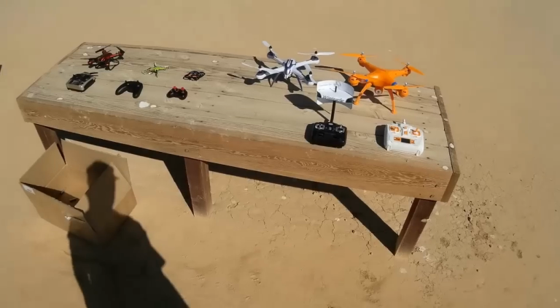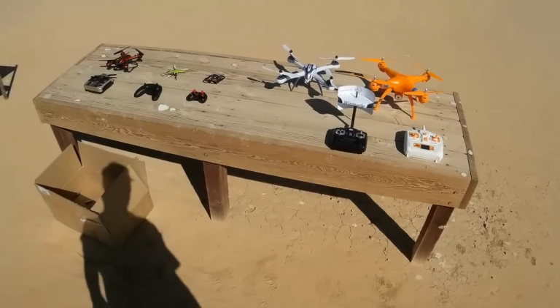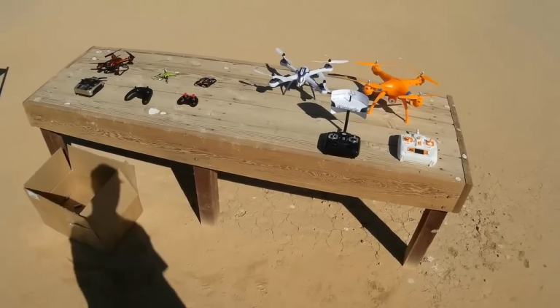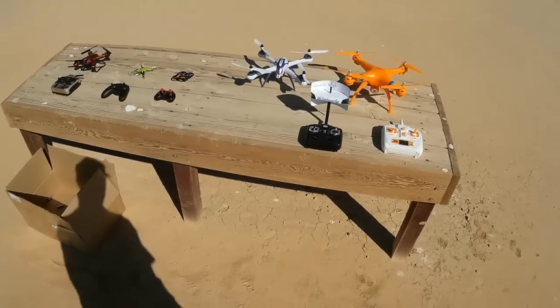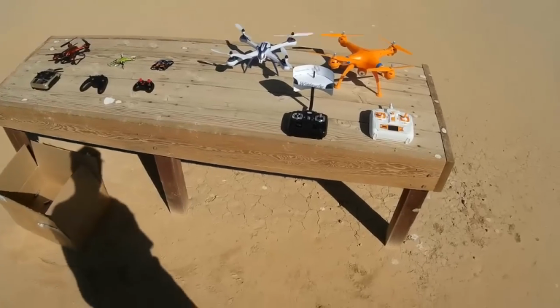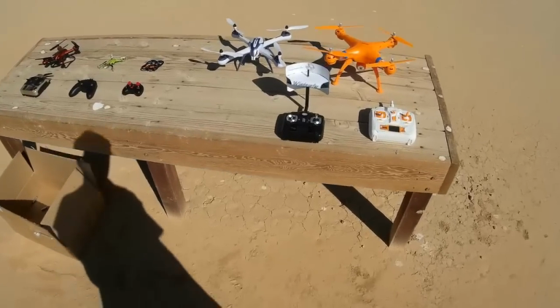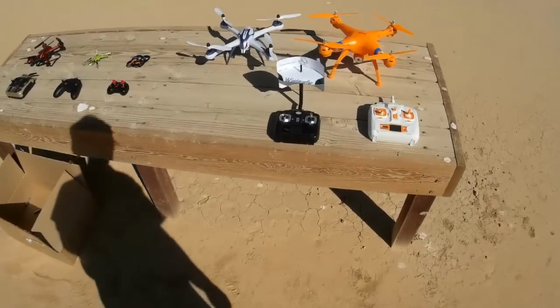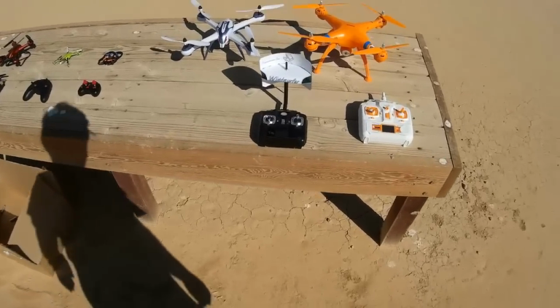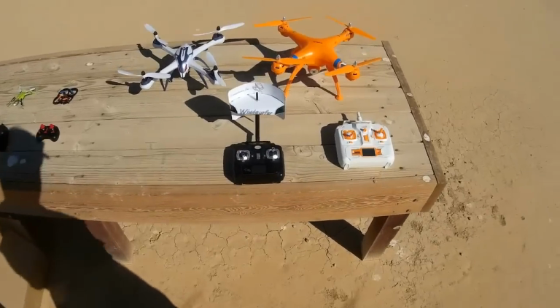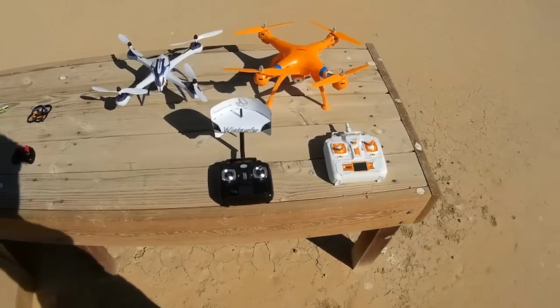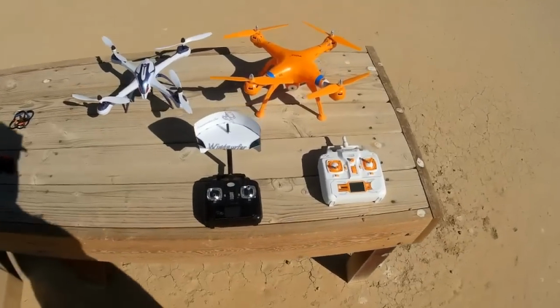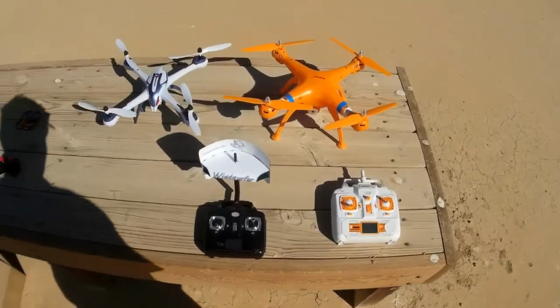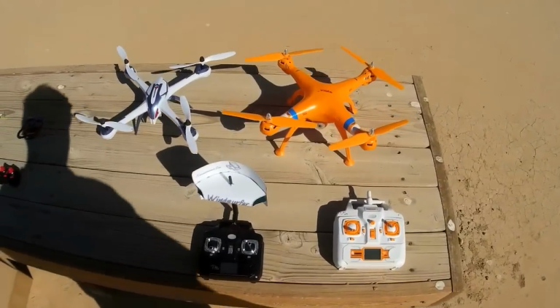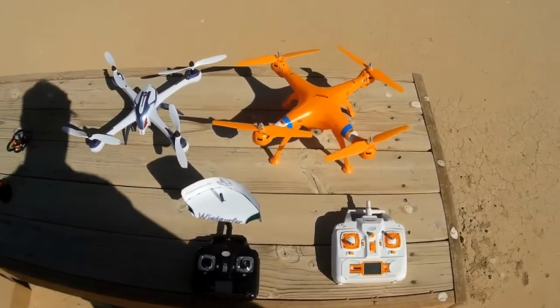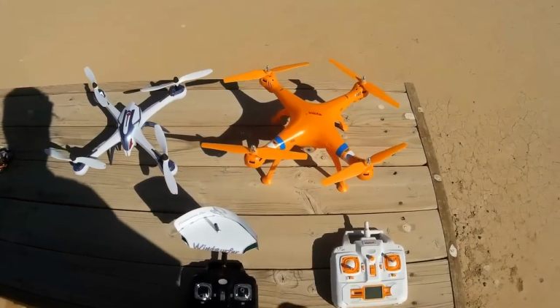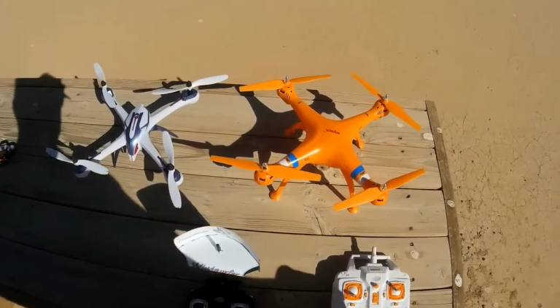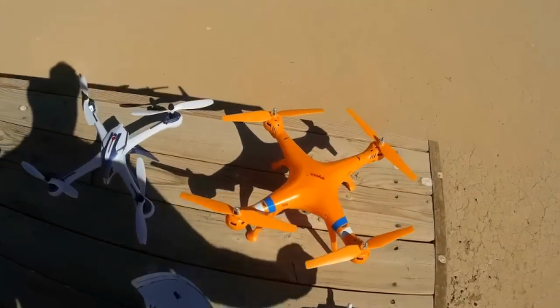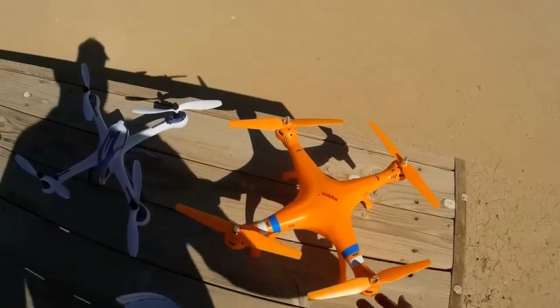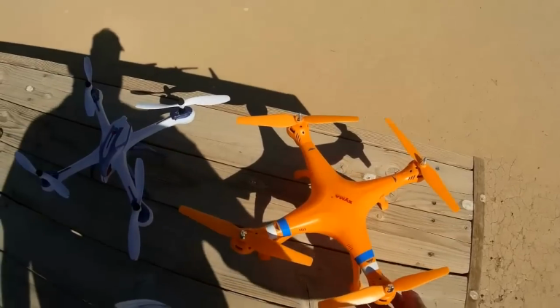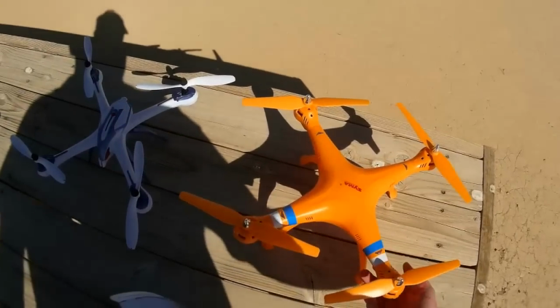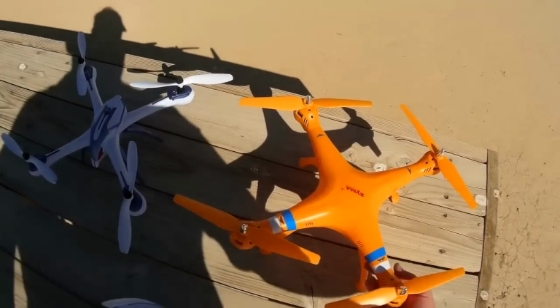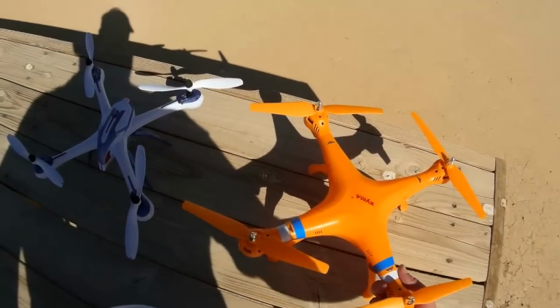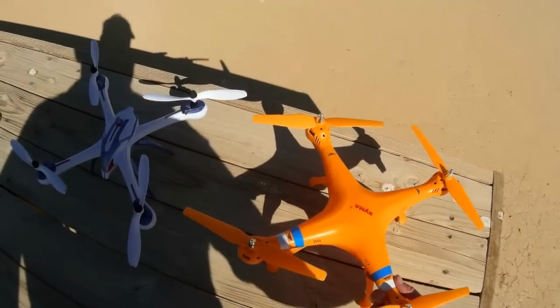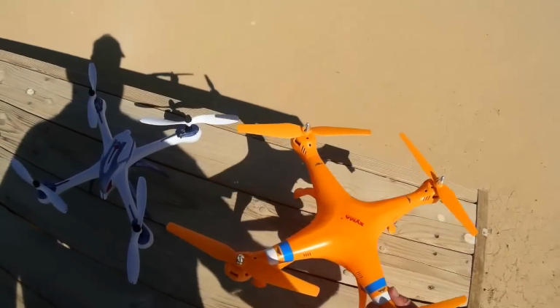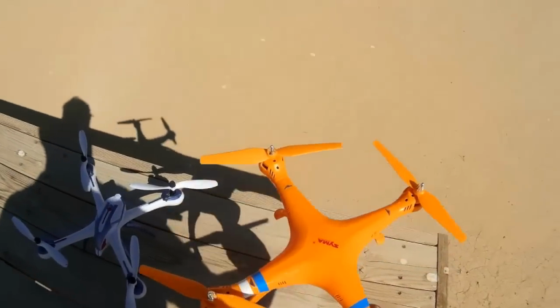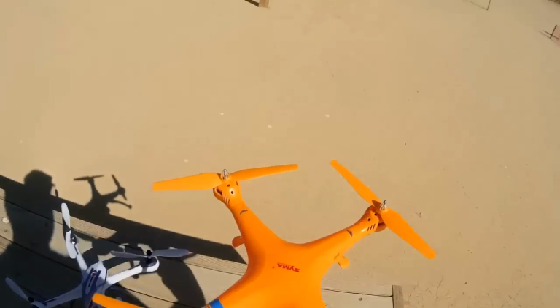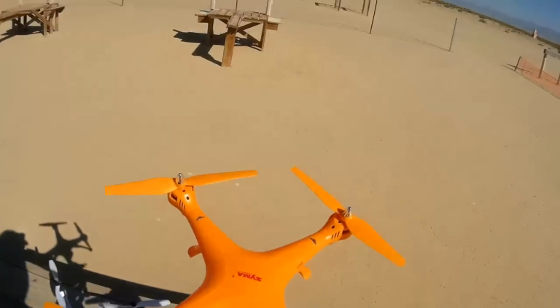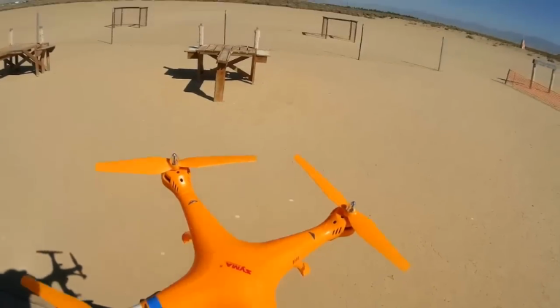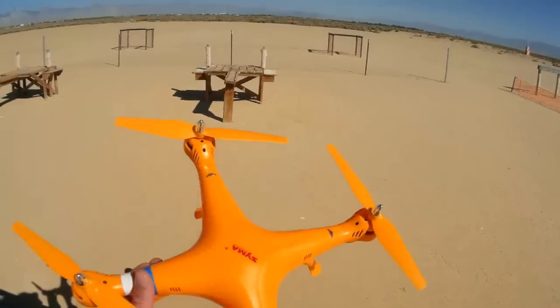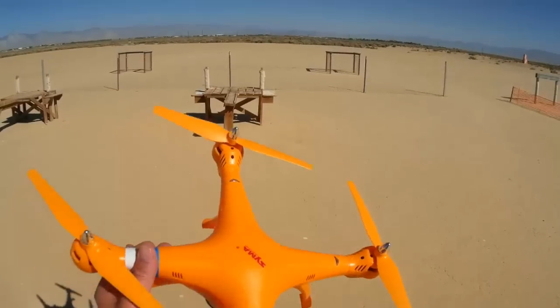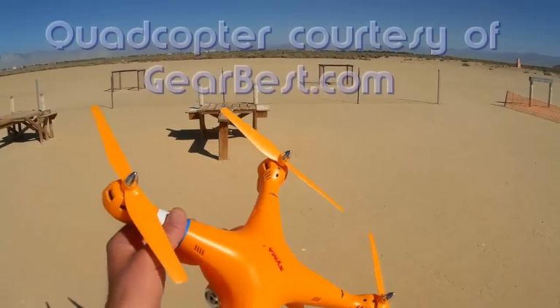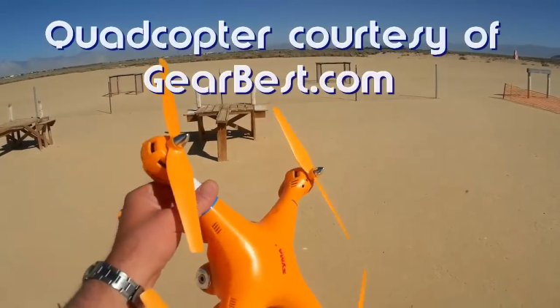Good morning, Quadcopter 101 here. What I got for you today is a review of the brand new Syma X8C.